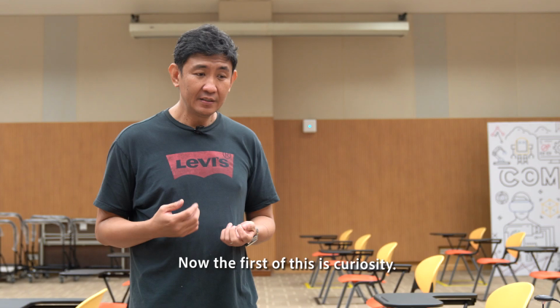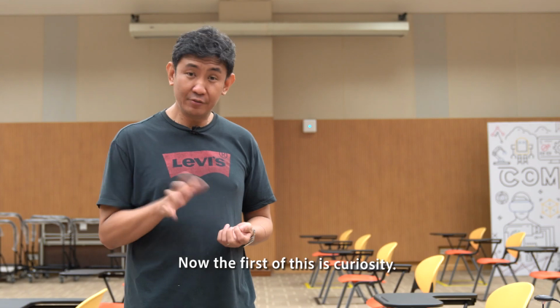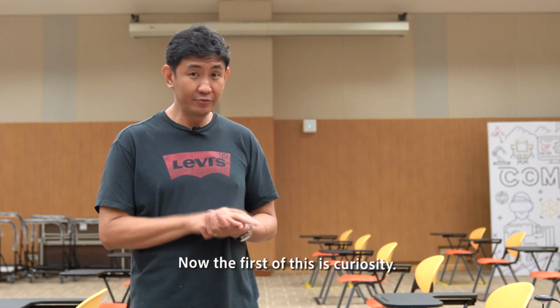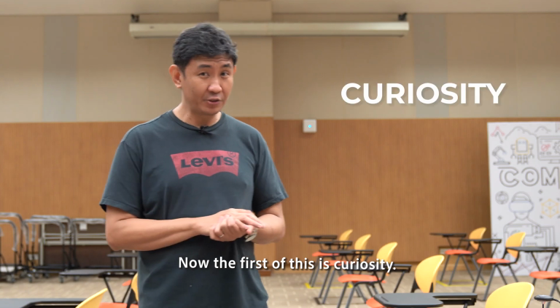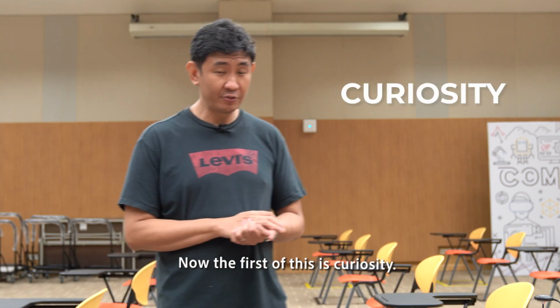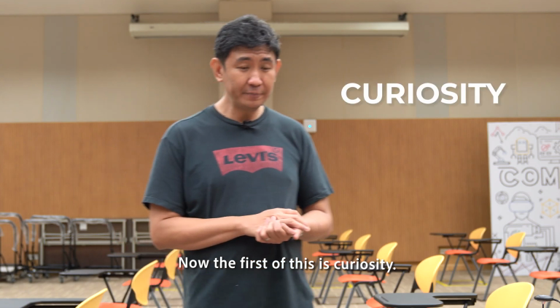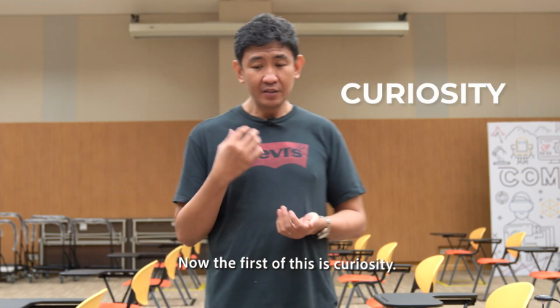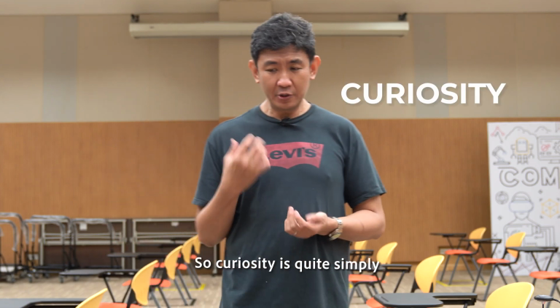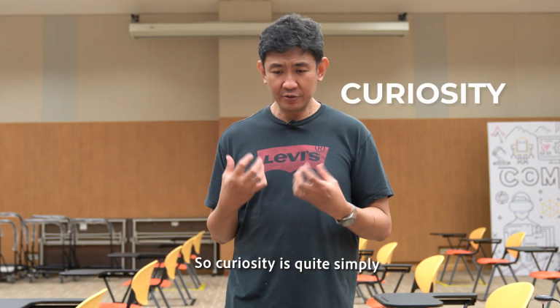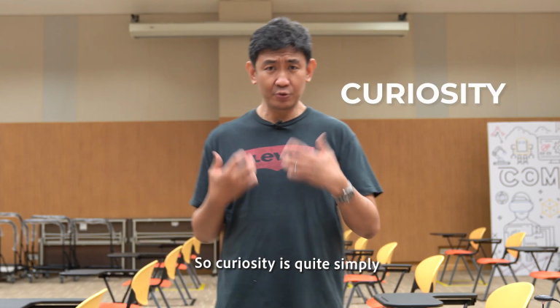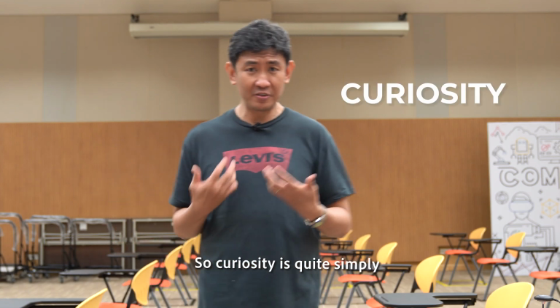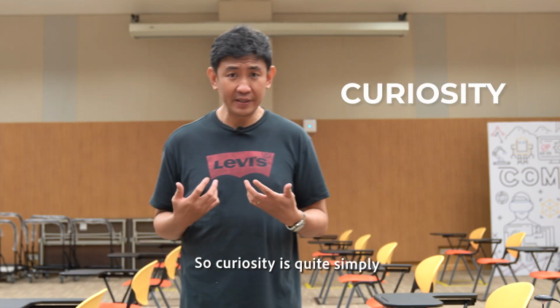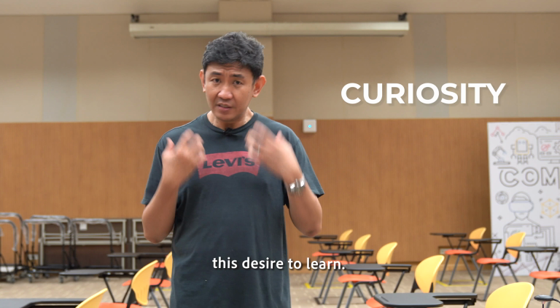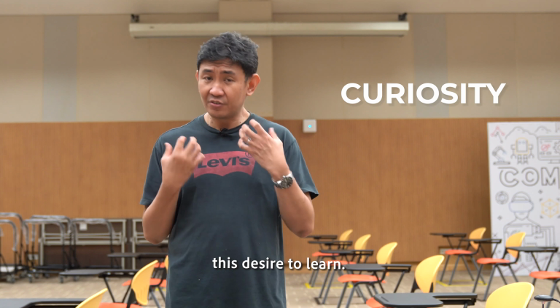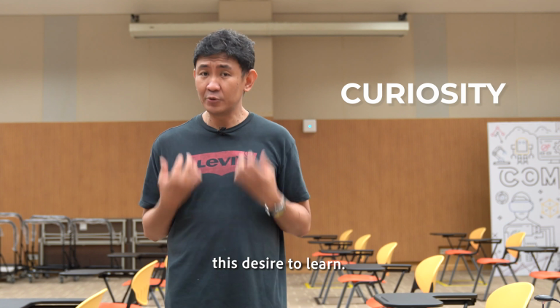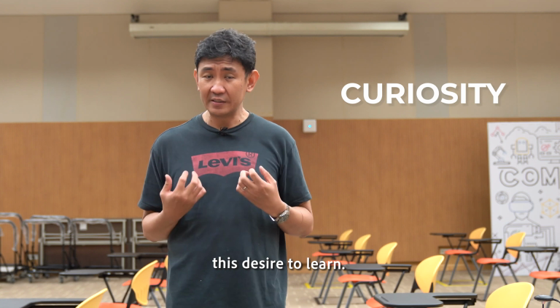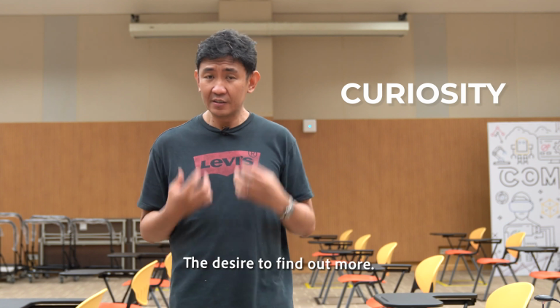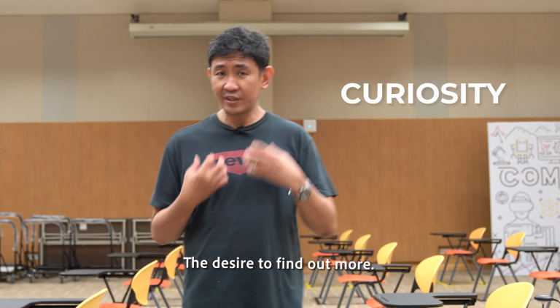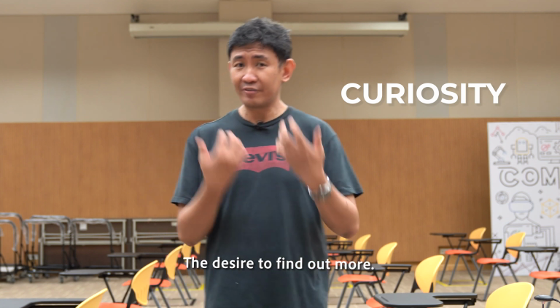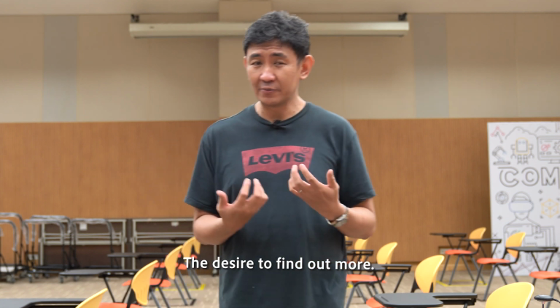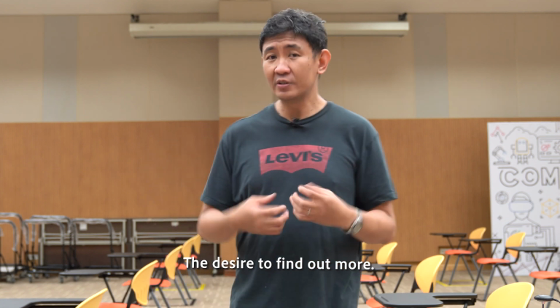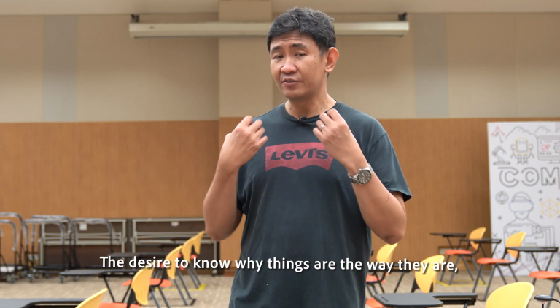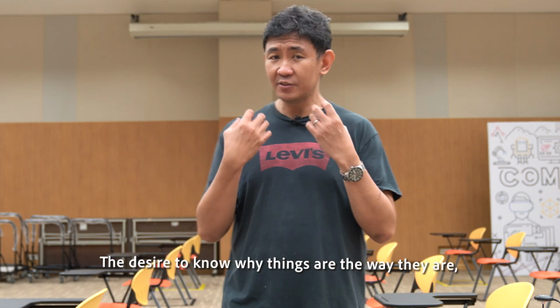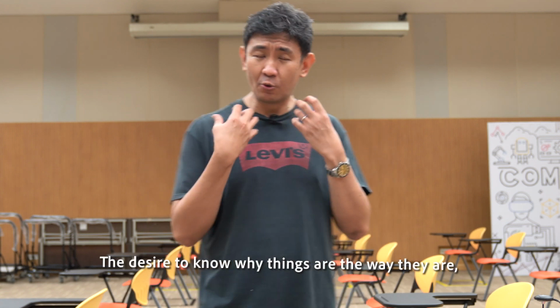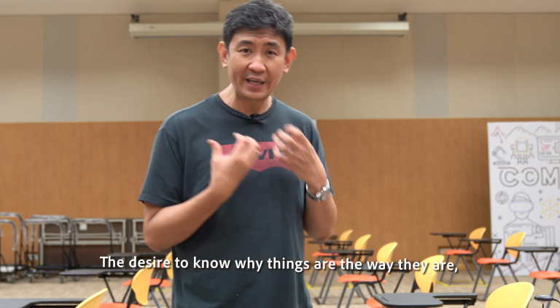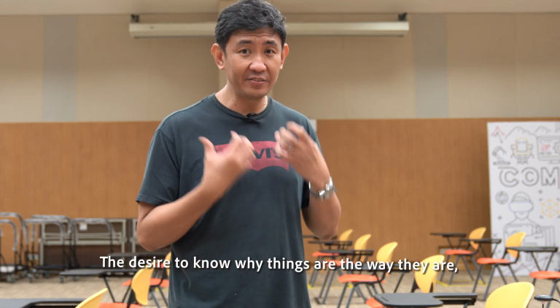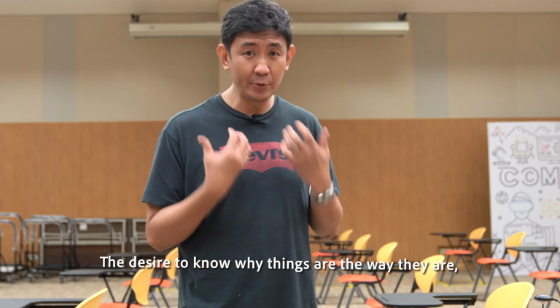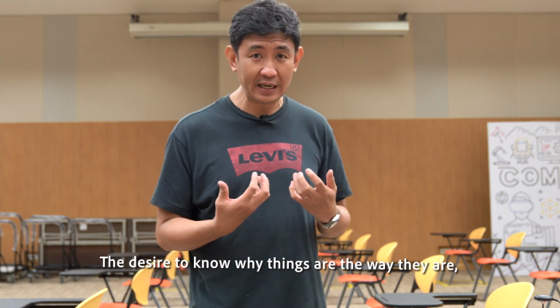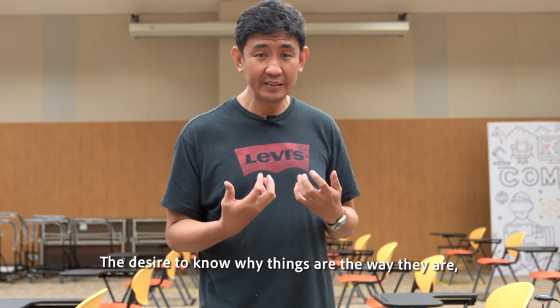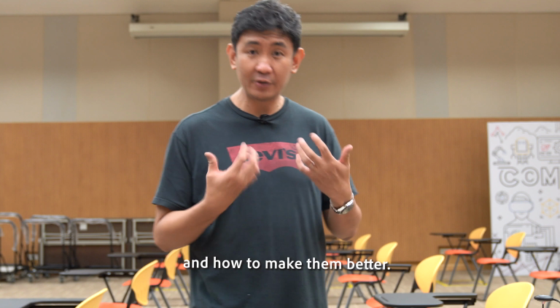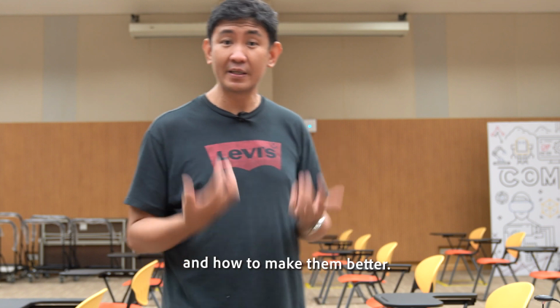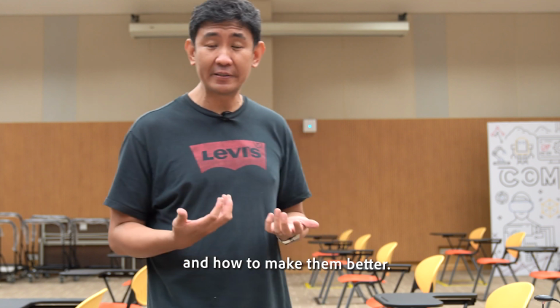The first of these is curiosity. Curiosity is simply this desire to learn, the desire to find out more, the desire to know why things are the way they are and how to make them better.